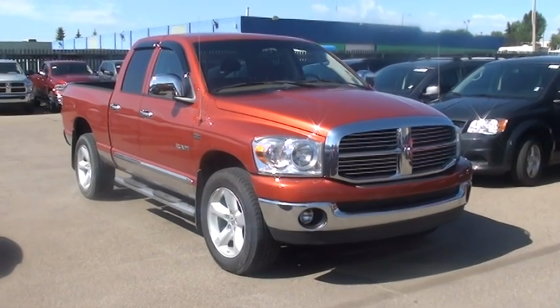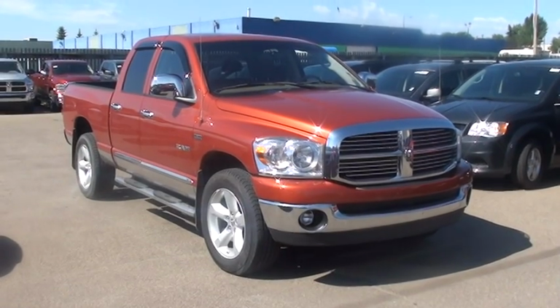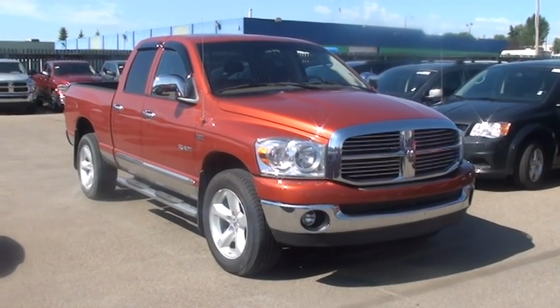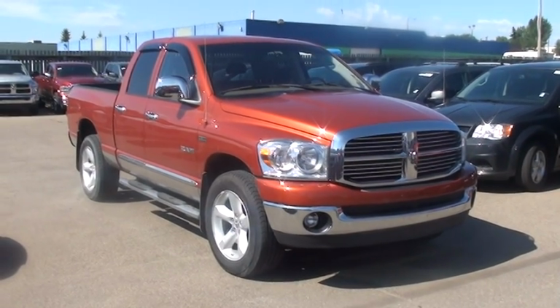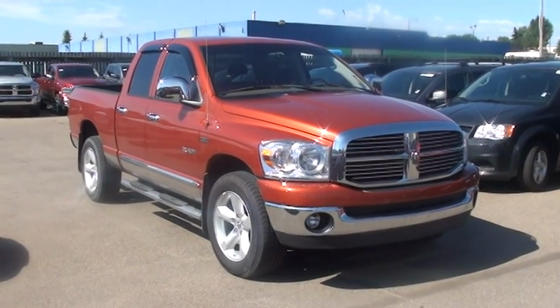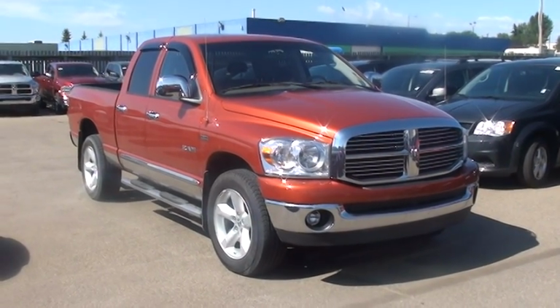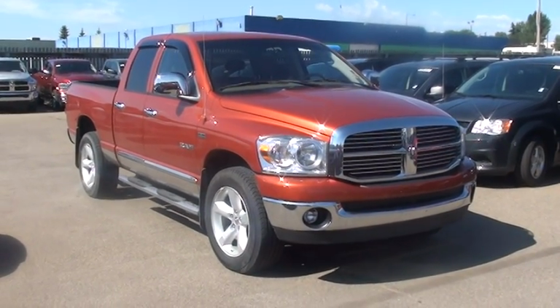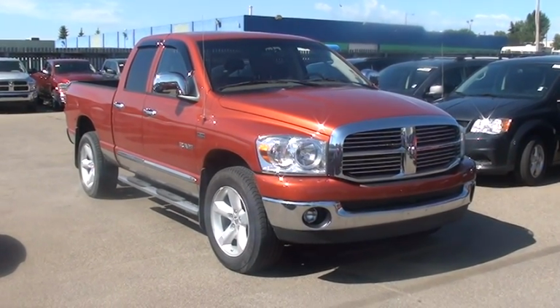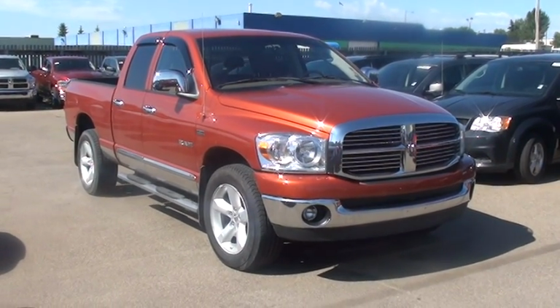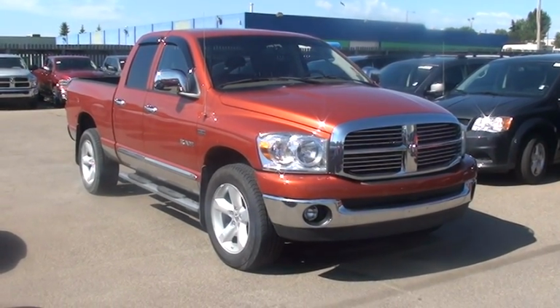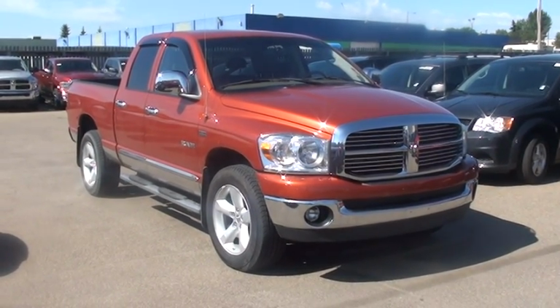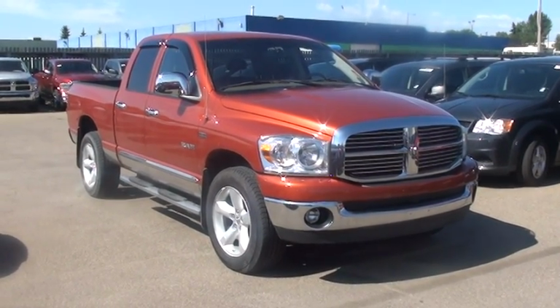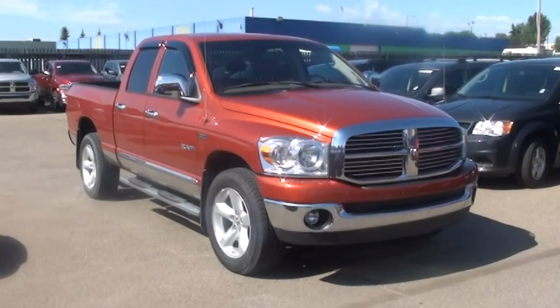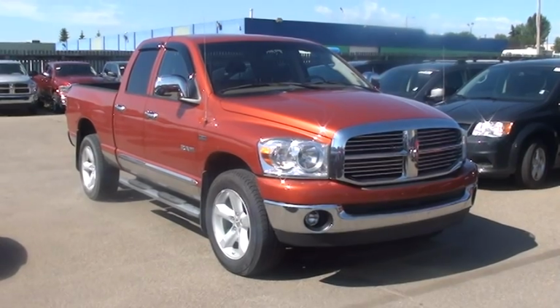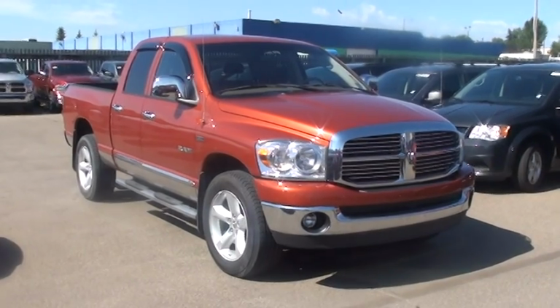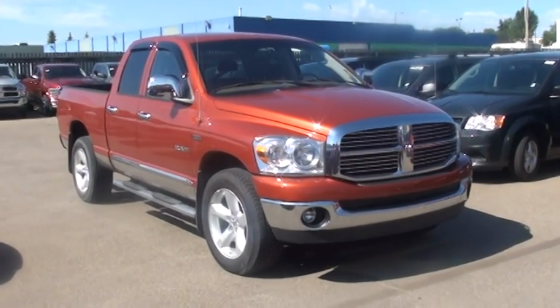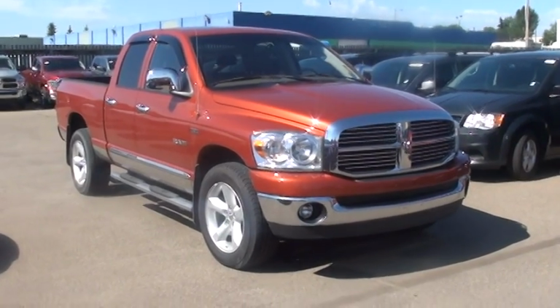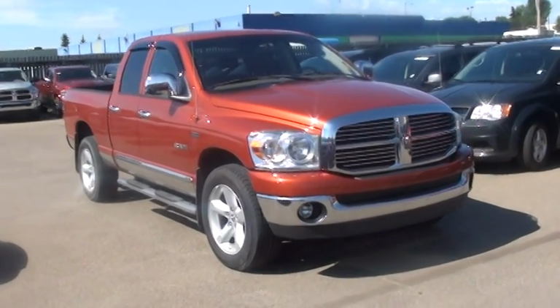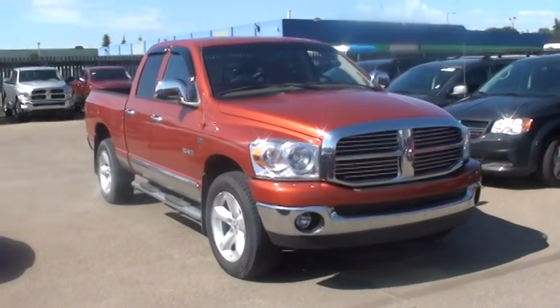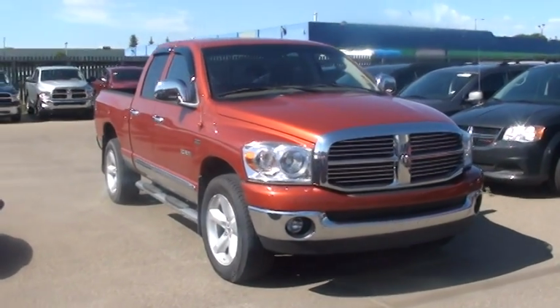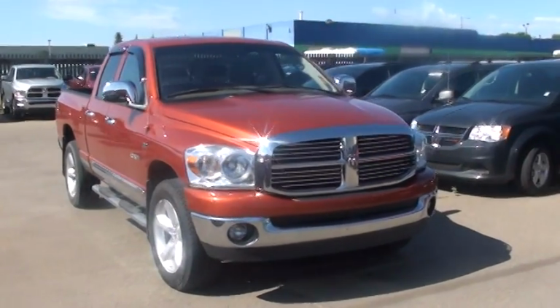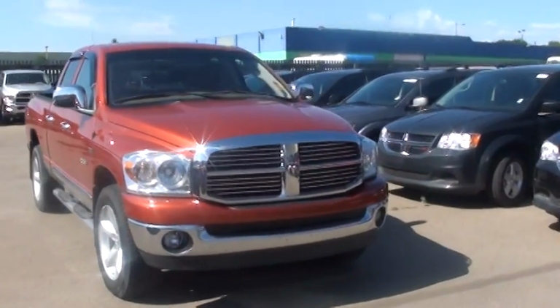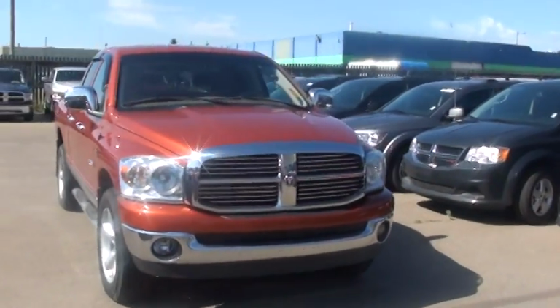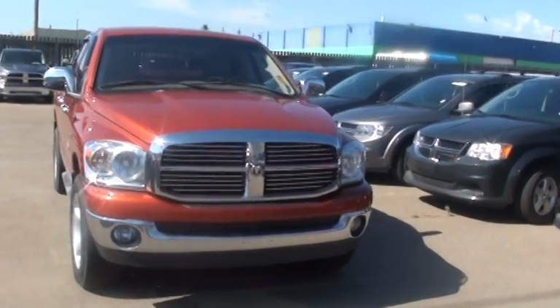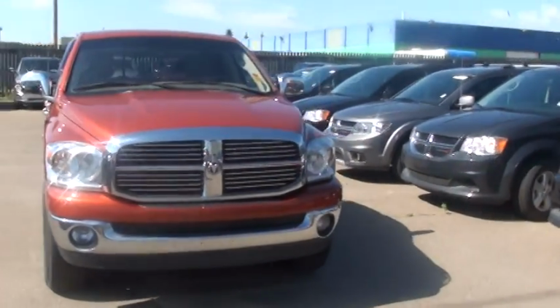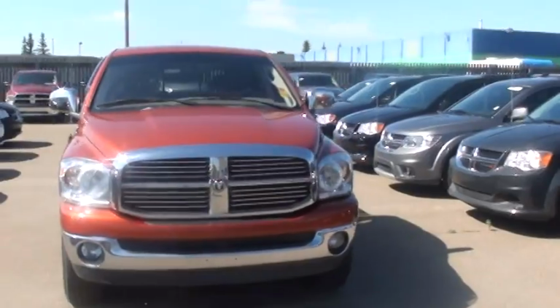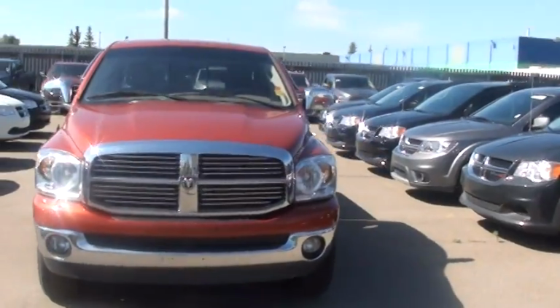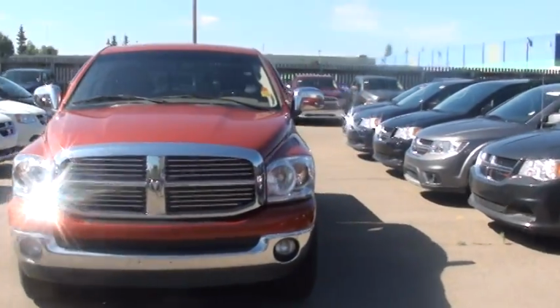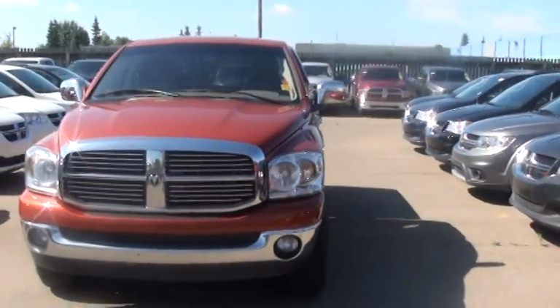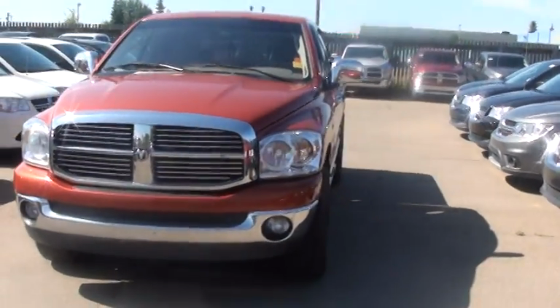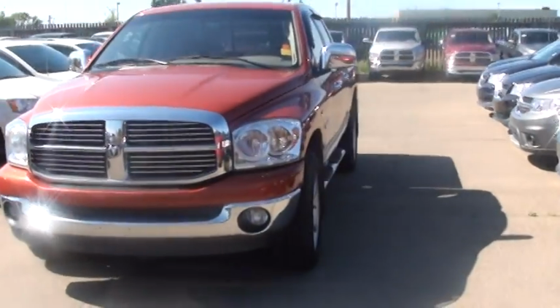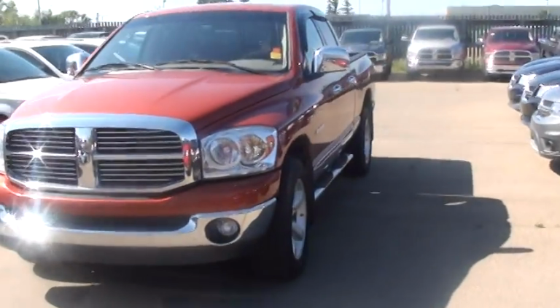Hey Dwight, this is Jordan here at Londonderry Dodge in Edmonton. This is another option I just wanted to run by you. It's a 2008 Ram 1500 Hemi Quad Cab.